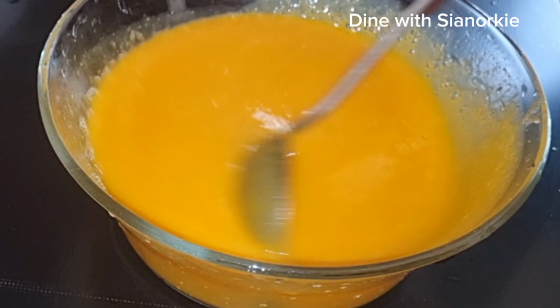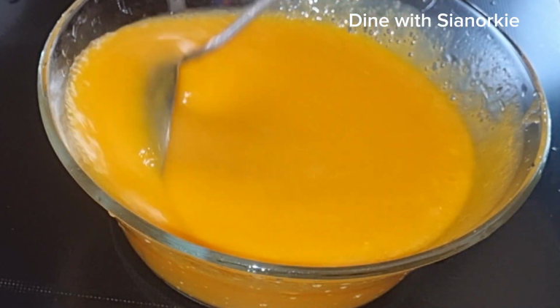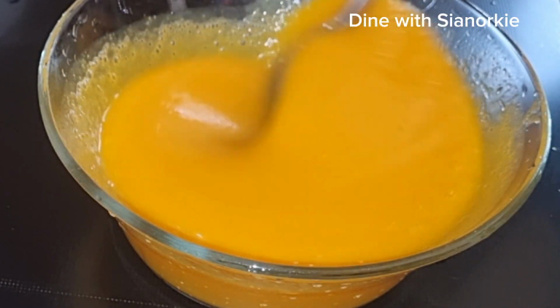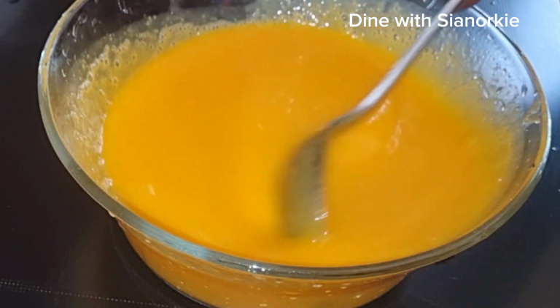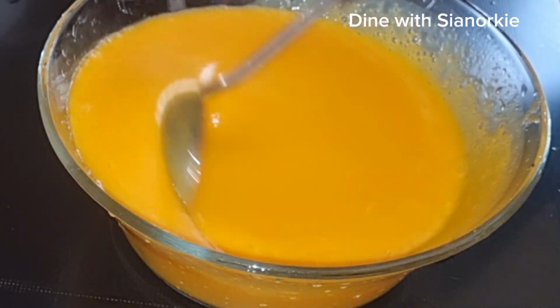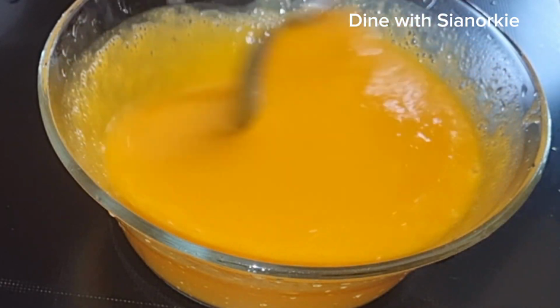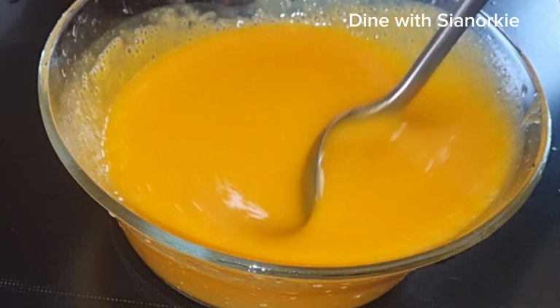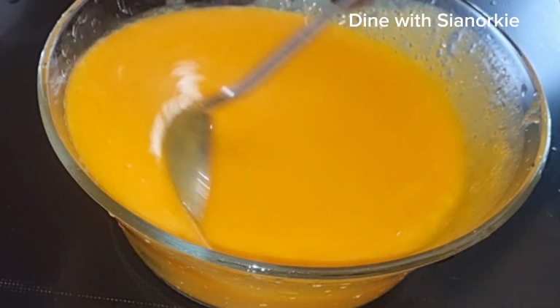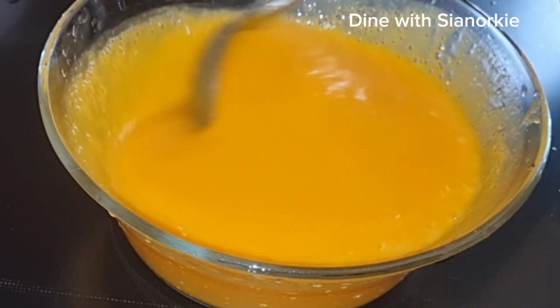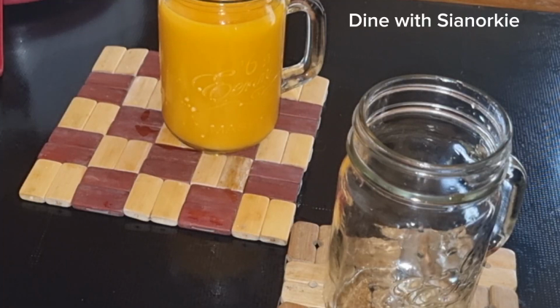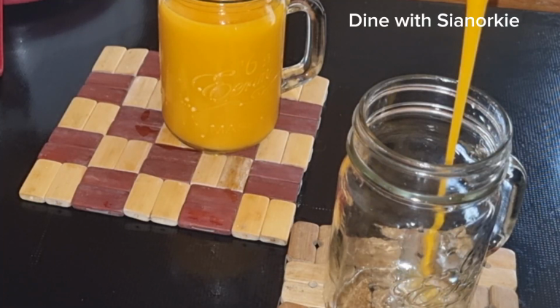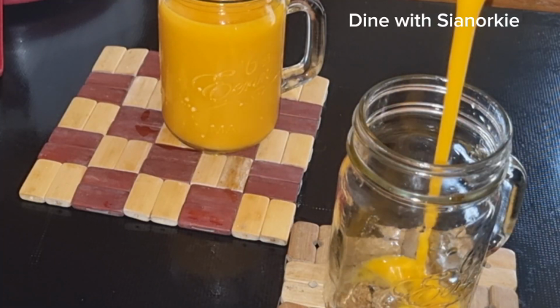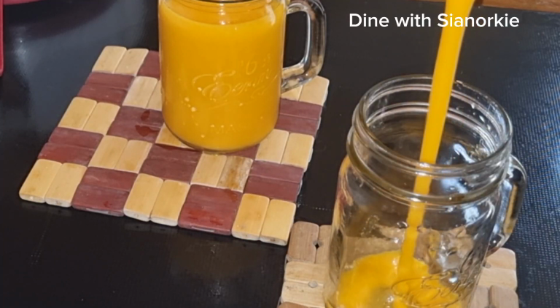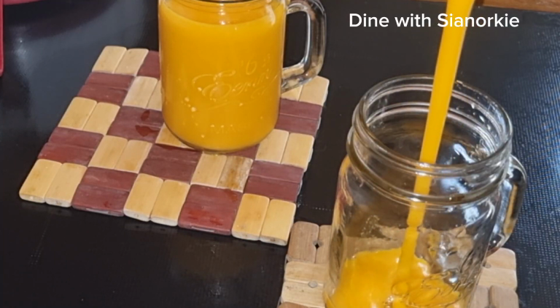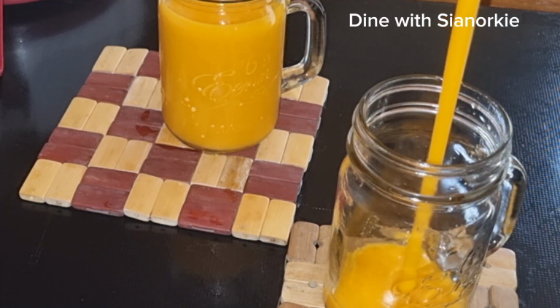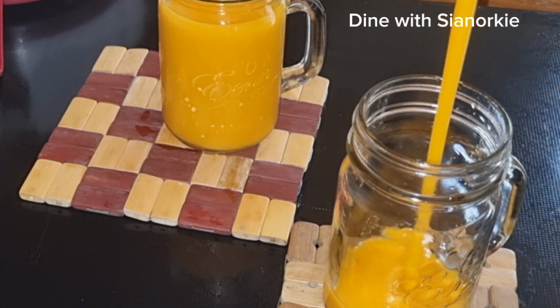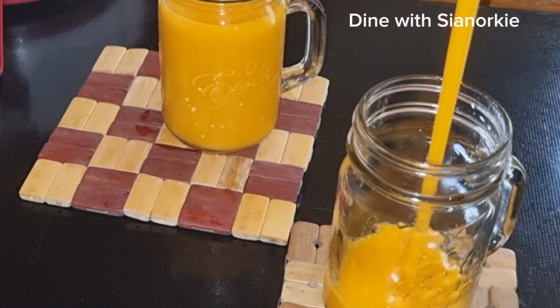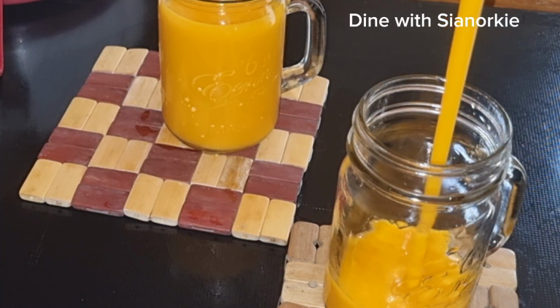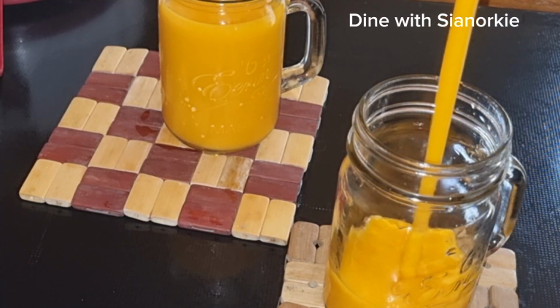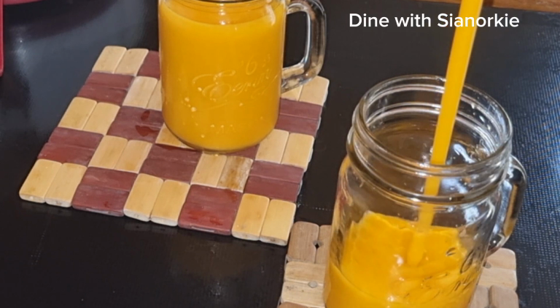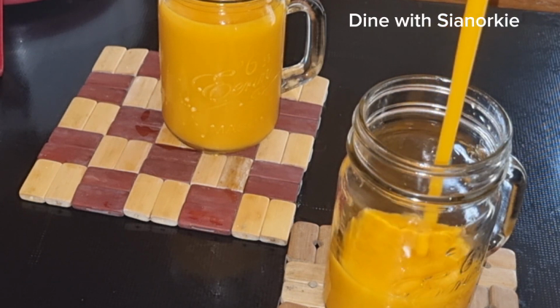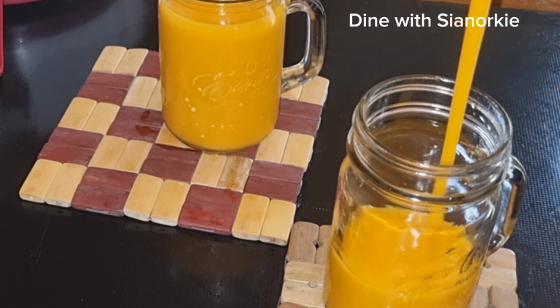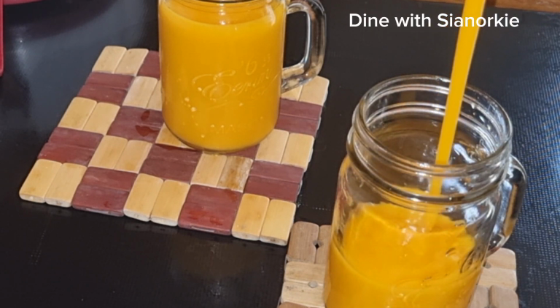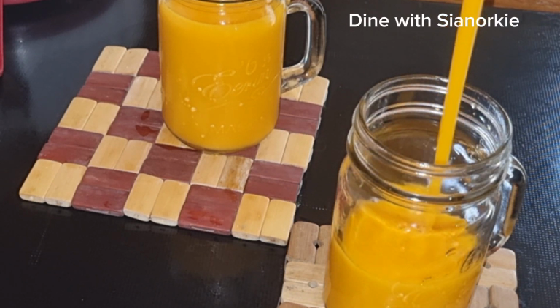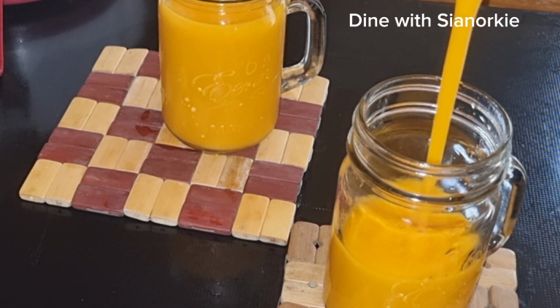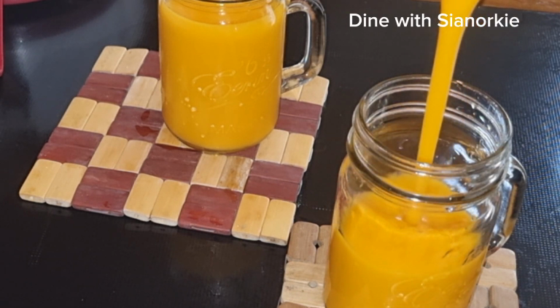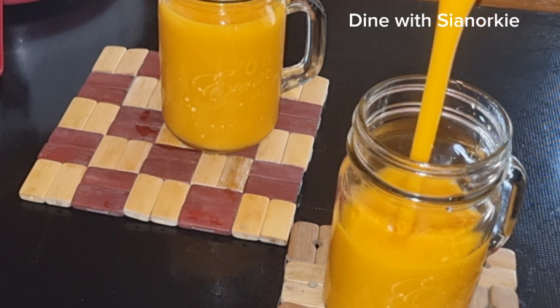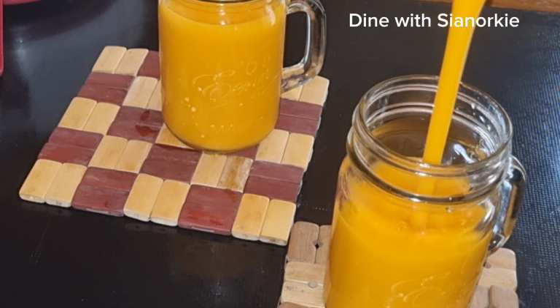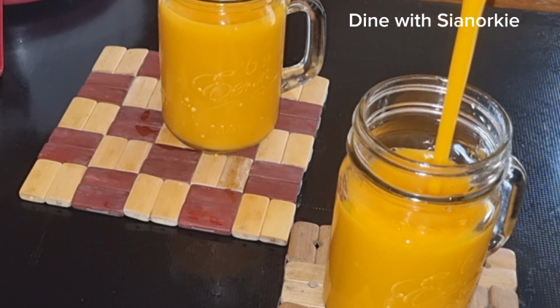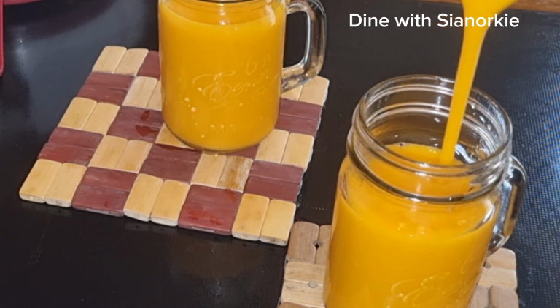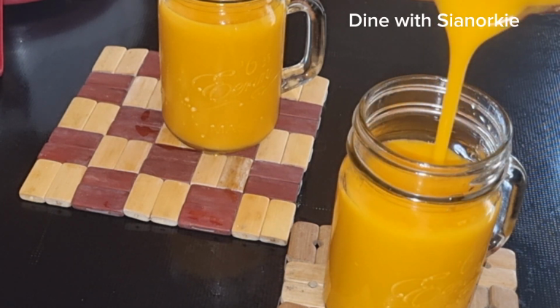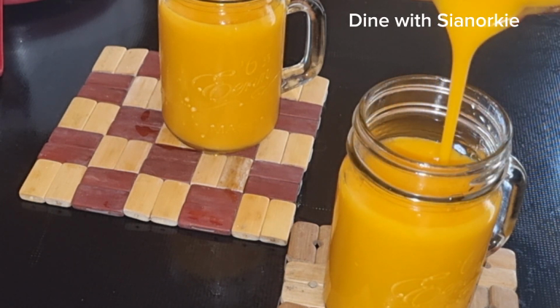And this is what we are left with. I just love the consistency of the juice — you'll be tasting the carrots in there and it's just healthy.